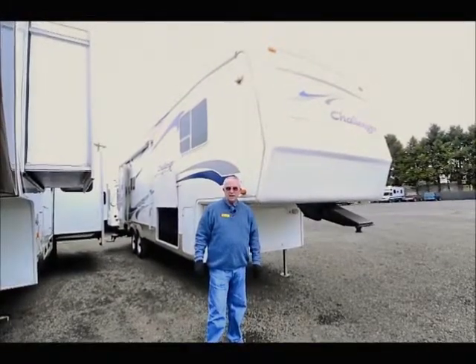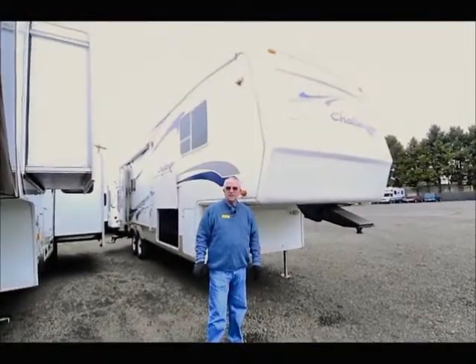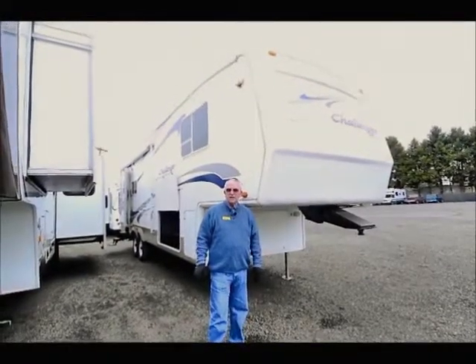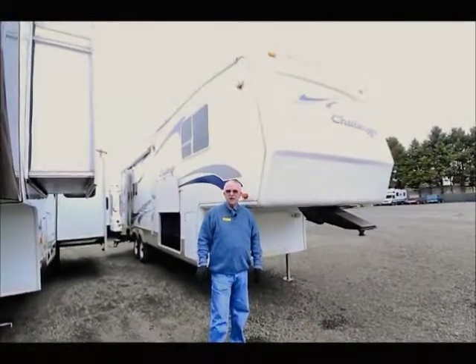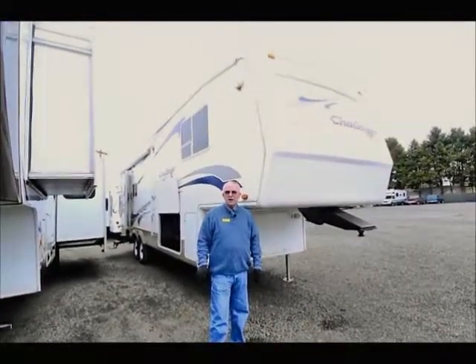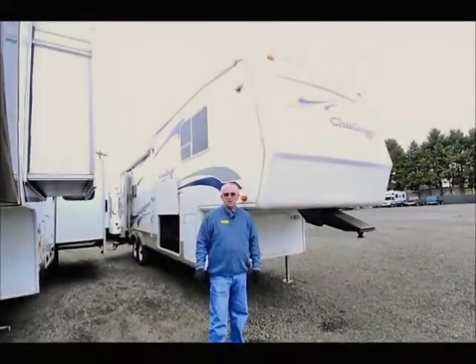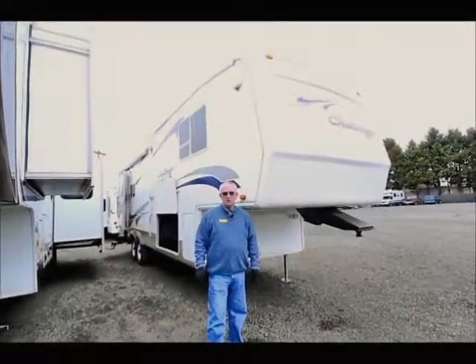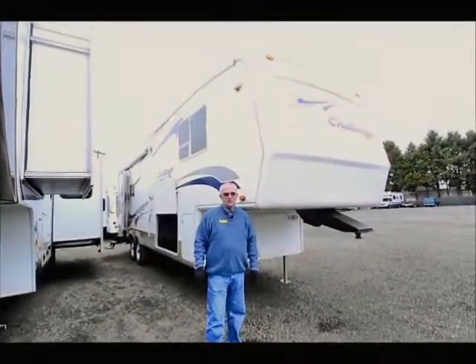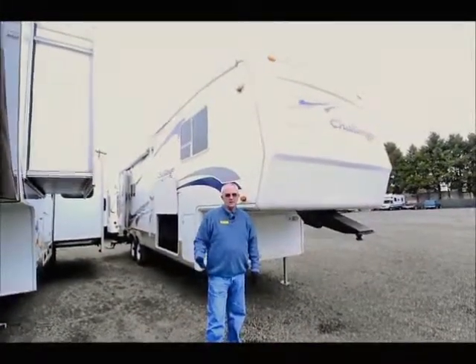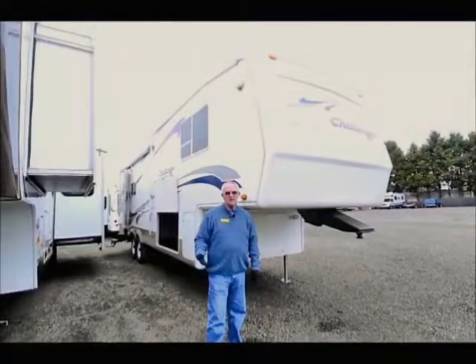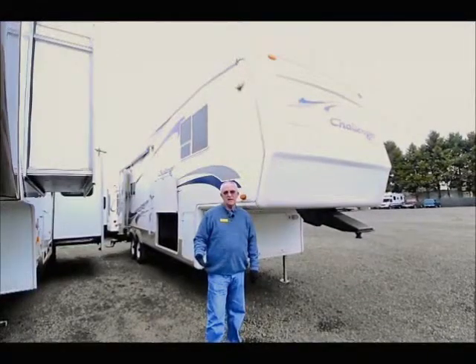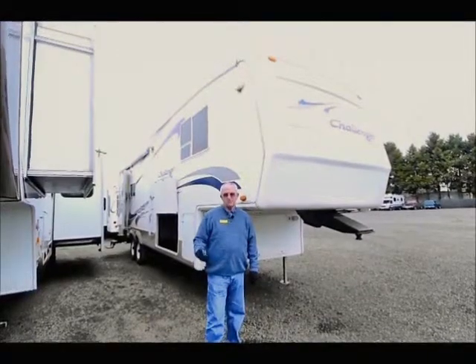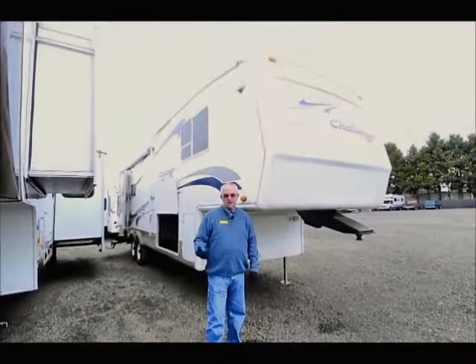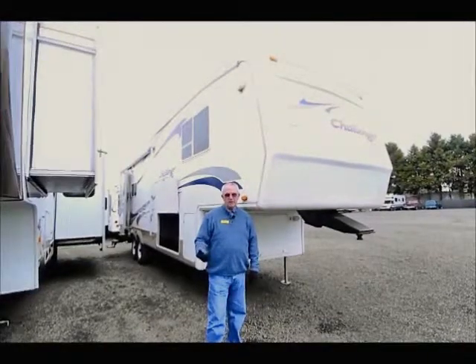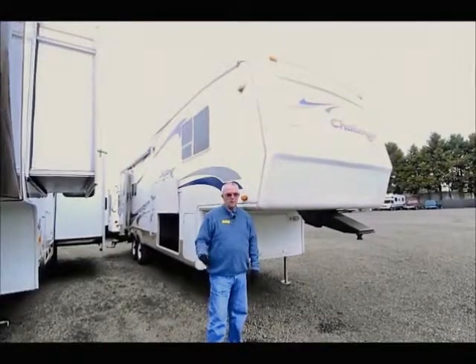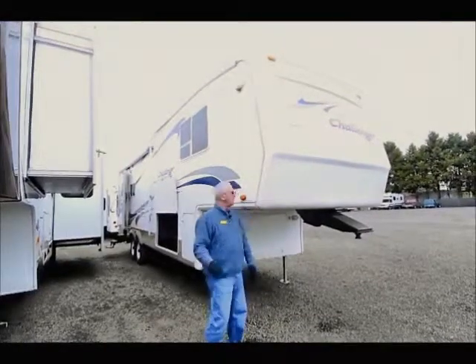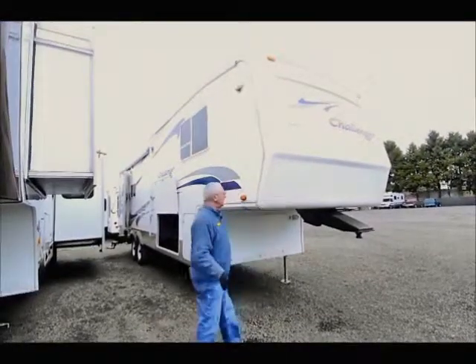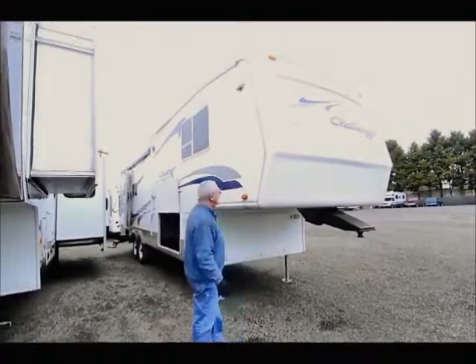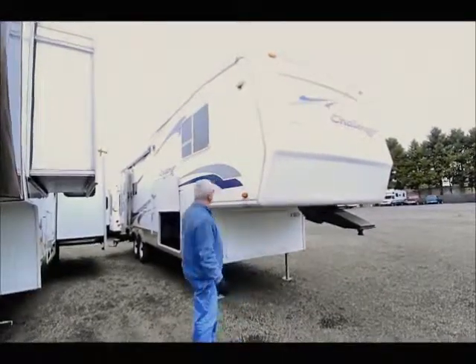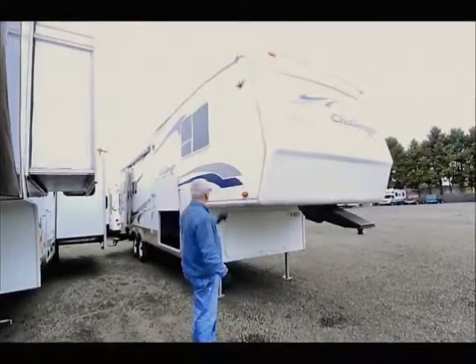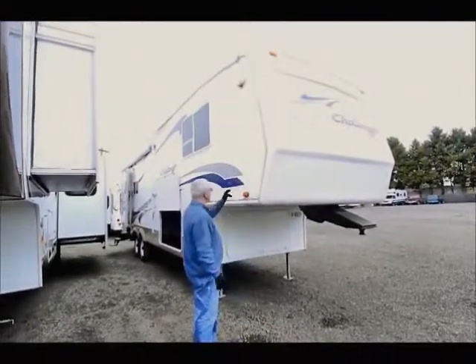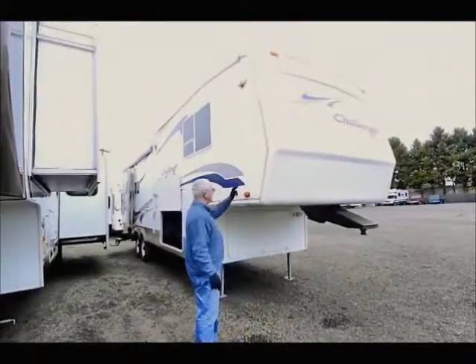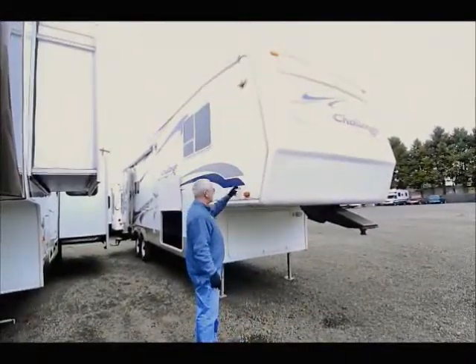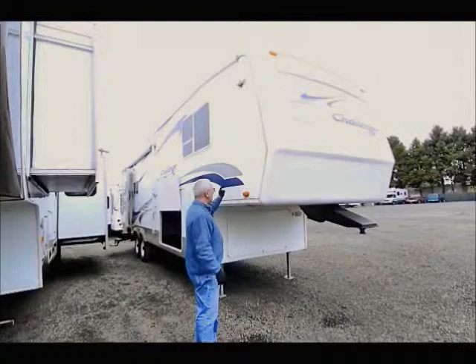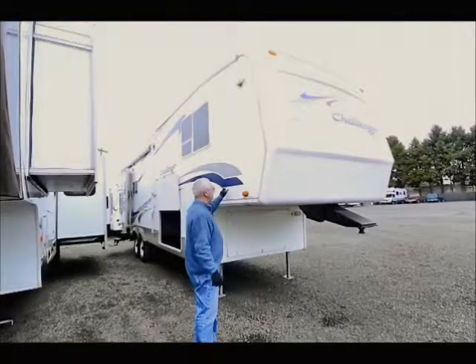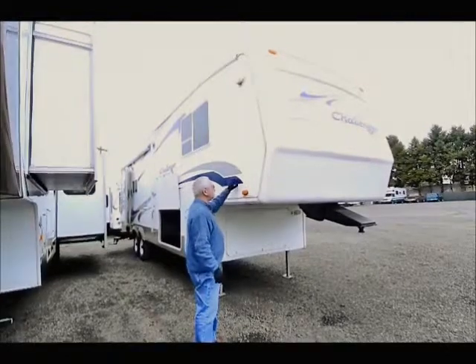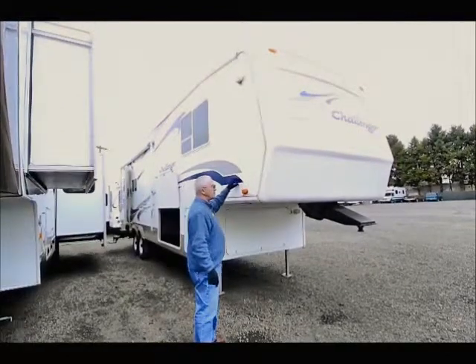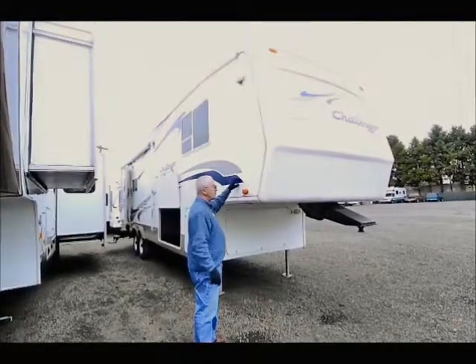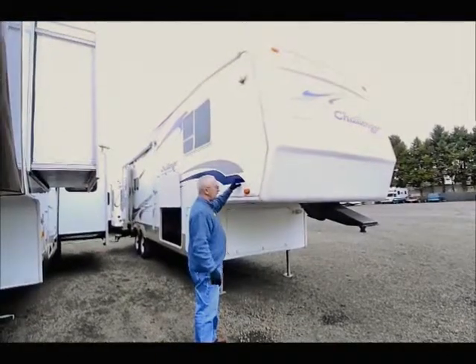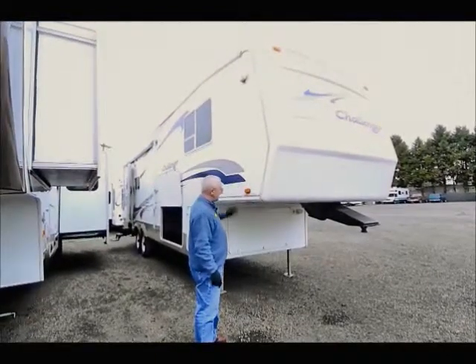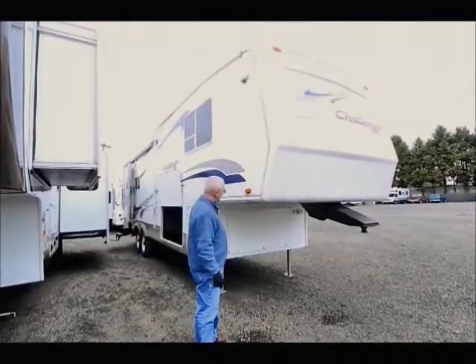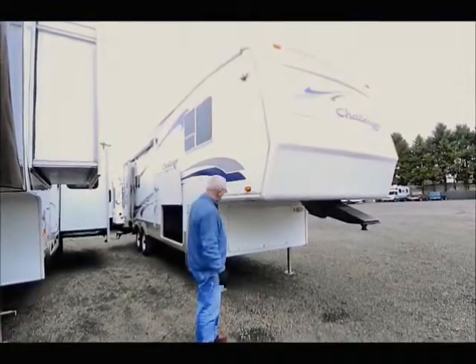It's a 29RL model, which basically tells you it's a rear lounge model. Most of these Keystone products have aluminum framing with smooth fiberglass siding on the outside.